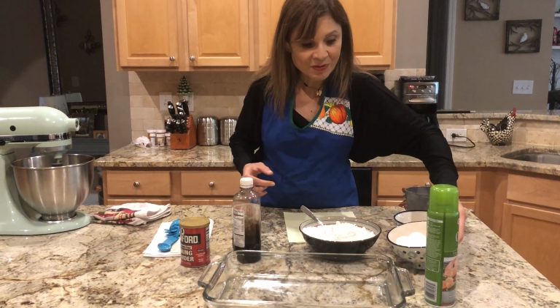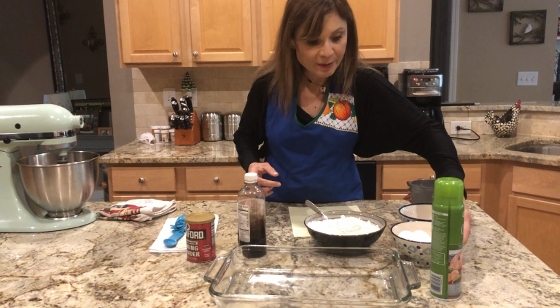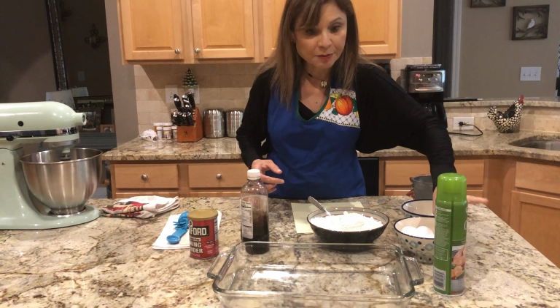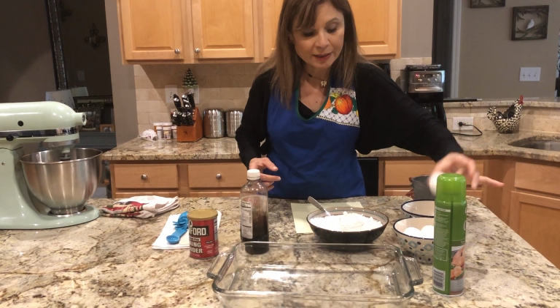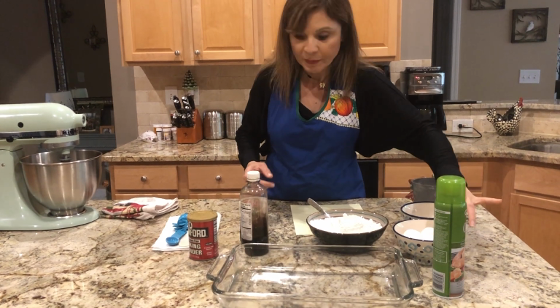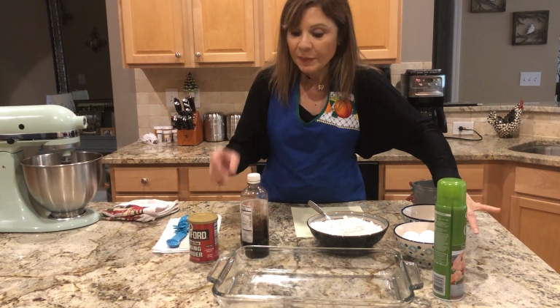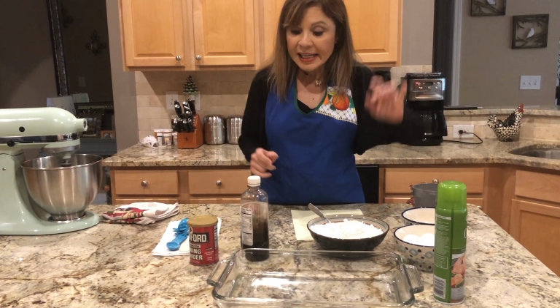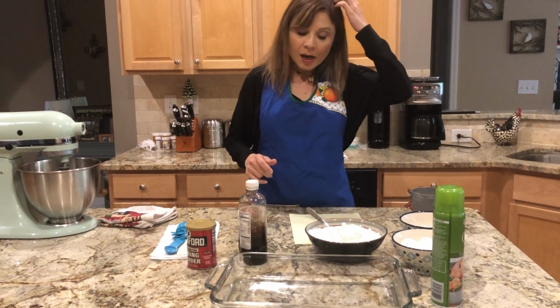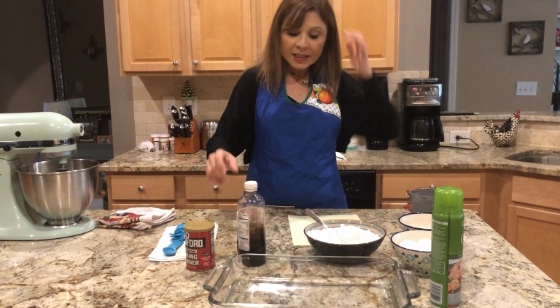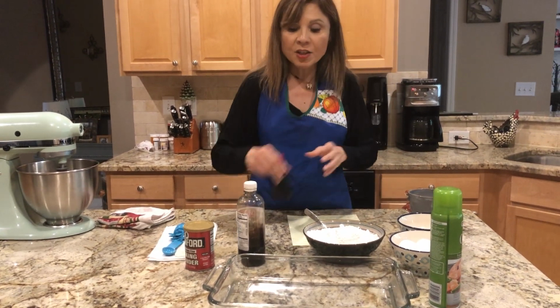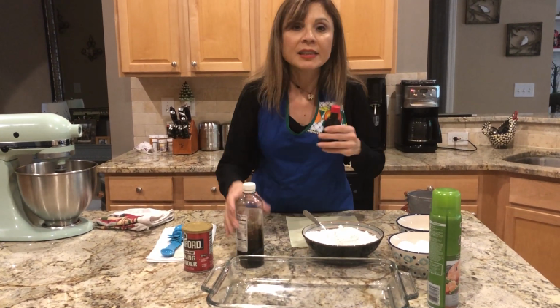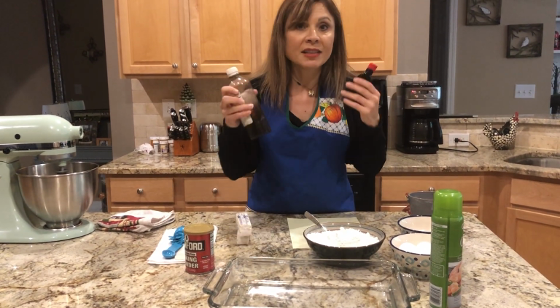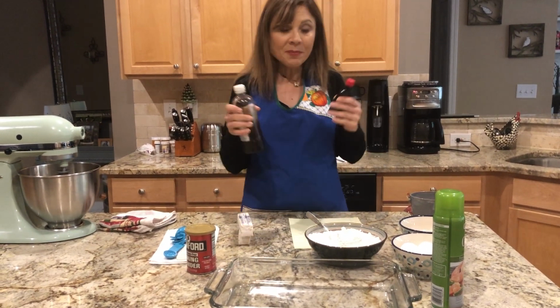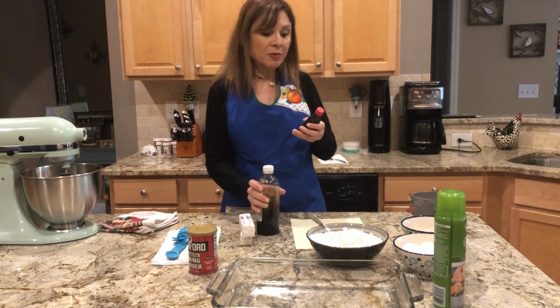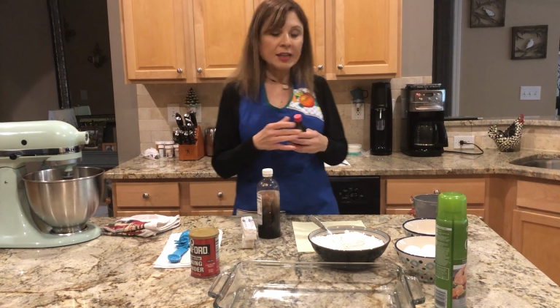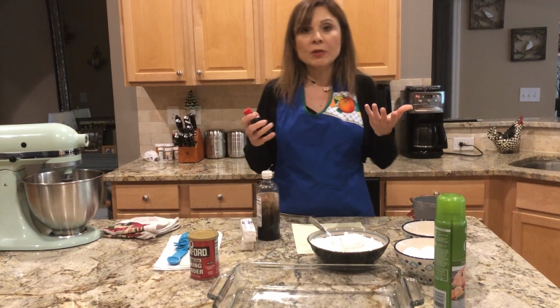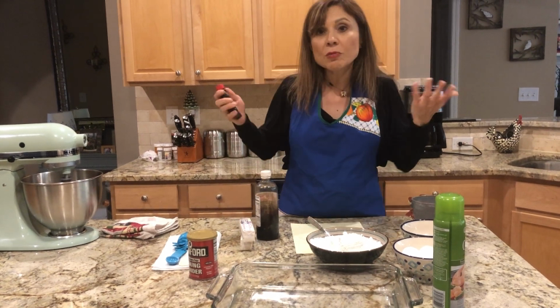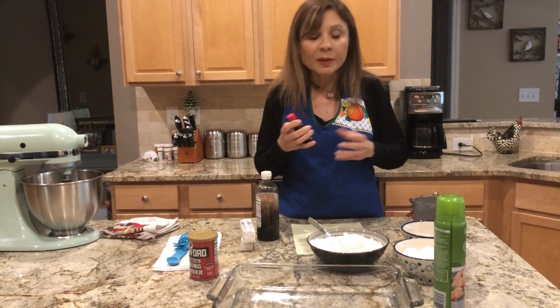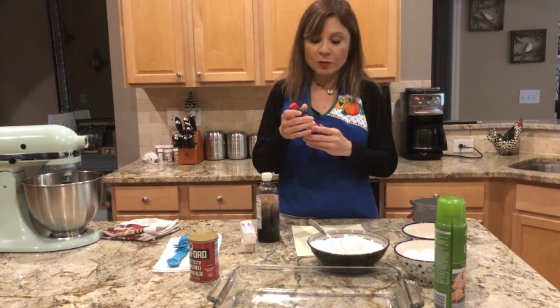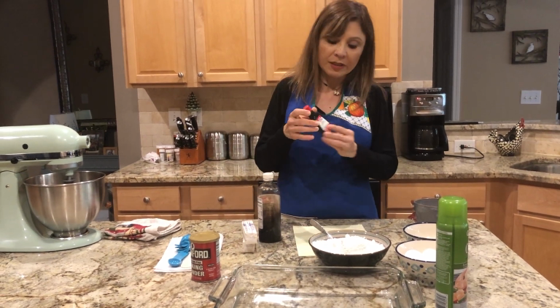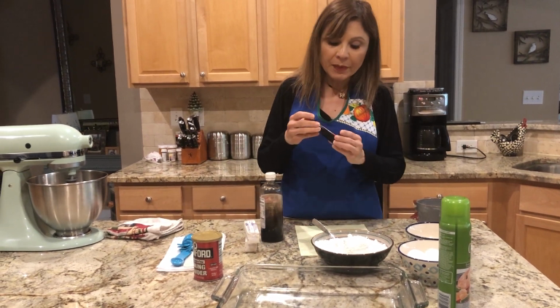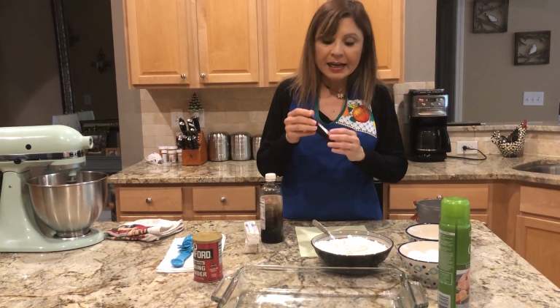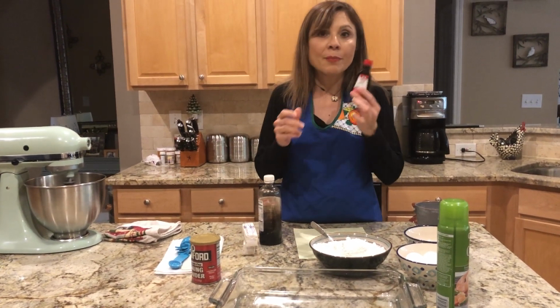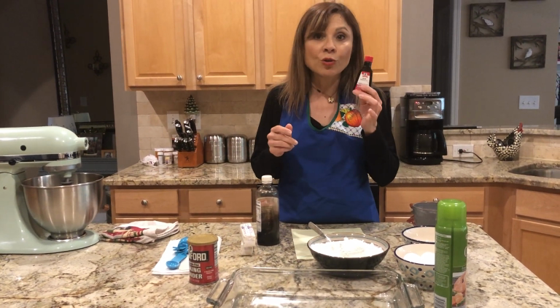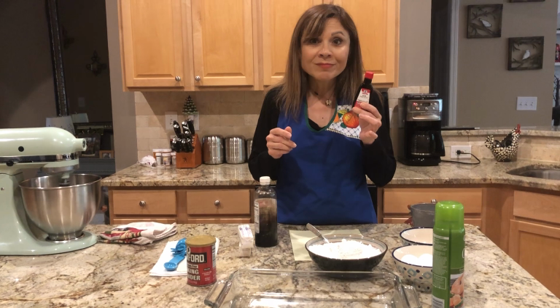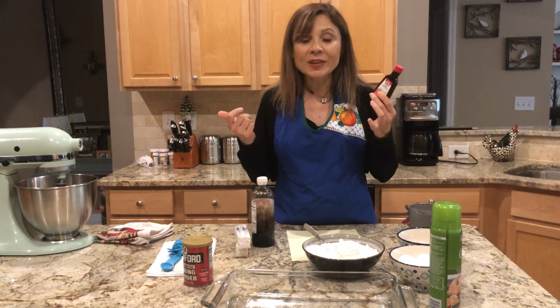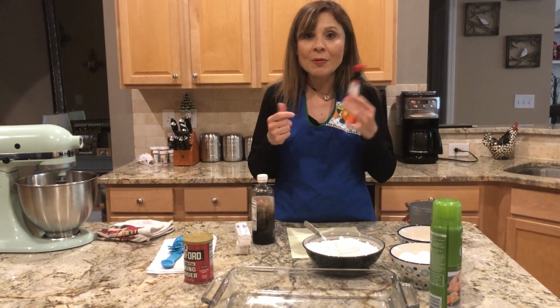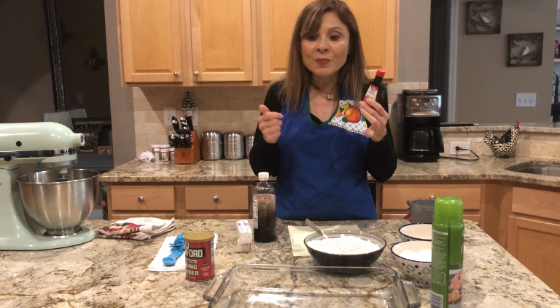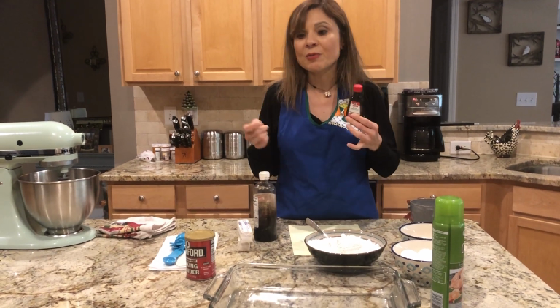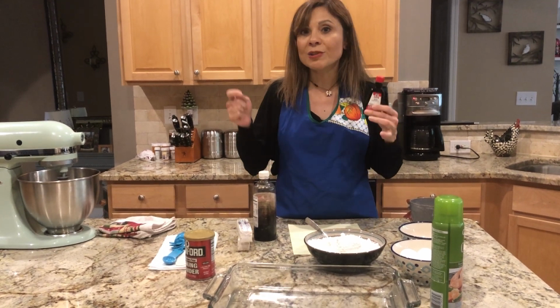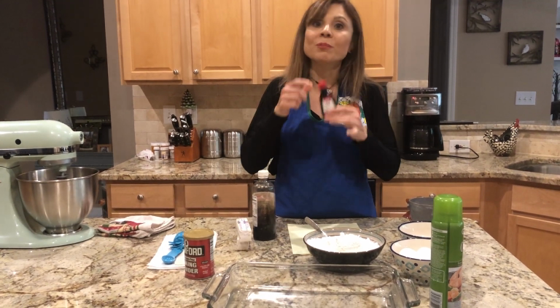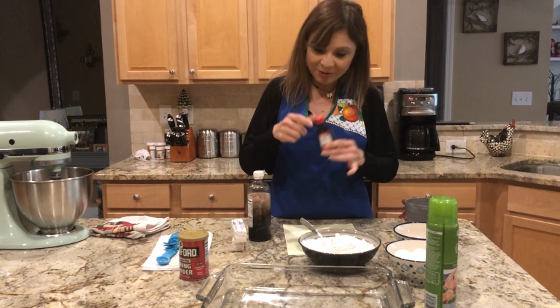Y cuatro huevos — four eggs — cuatro huevotes, tan grandotes. This is additional, esto es adicional, pero in case you want to put it — you don't need to put it. Le pongo rum, tengo sabor a rum, pero you have real rum, put it there too. Y también vanilla.